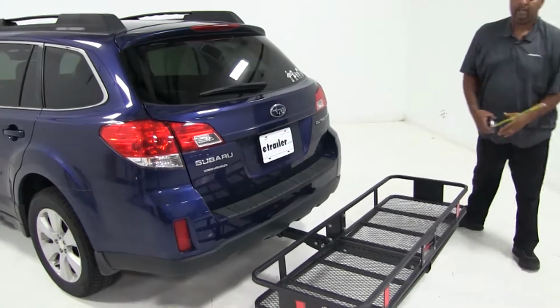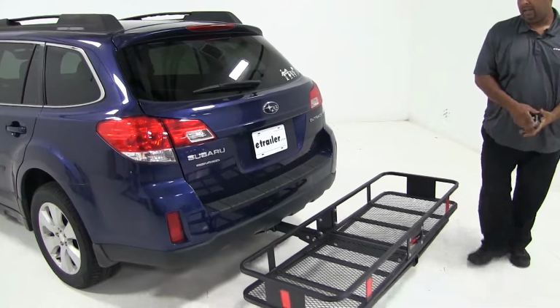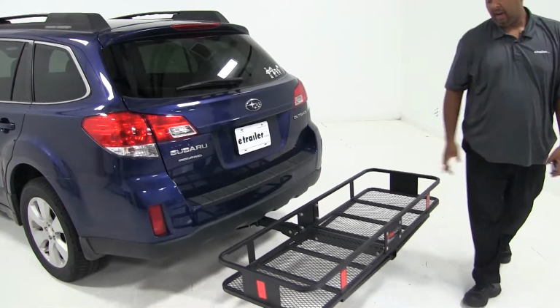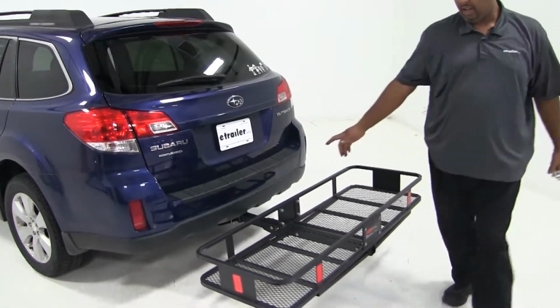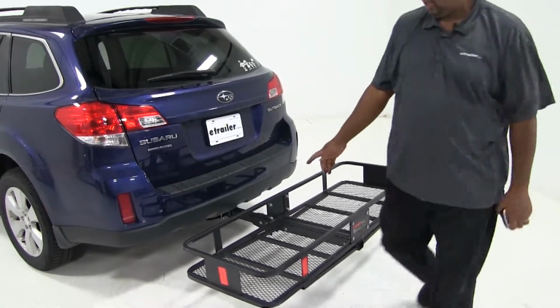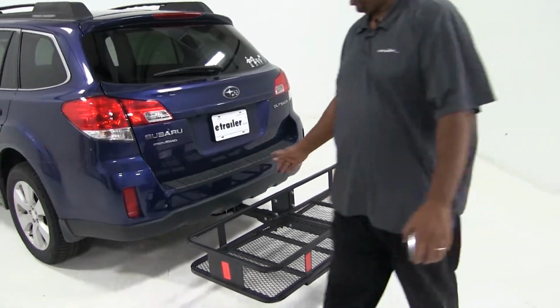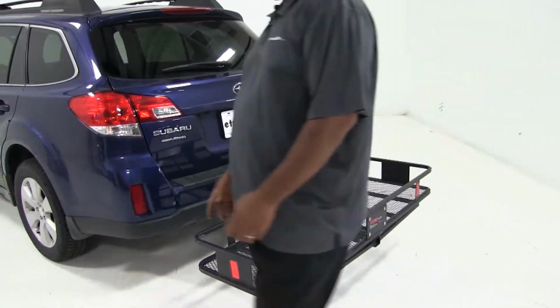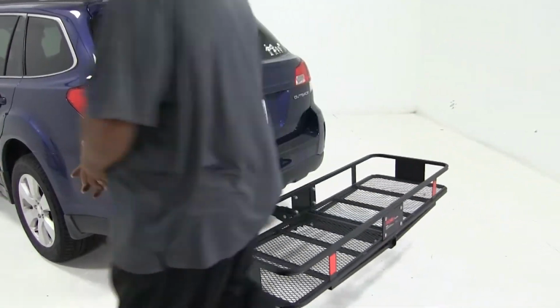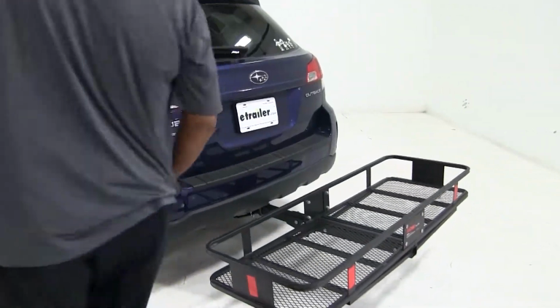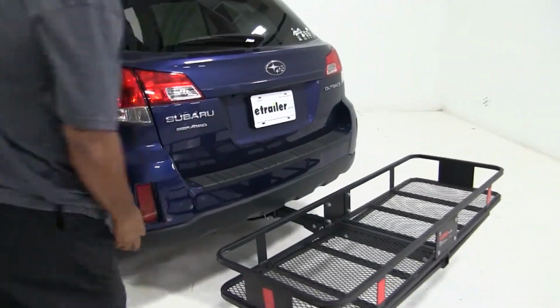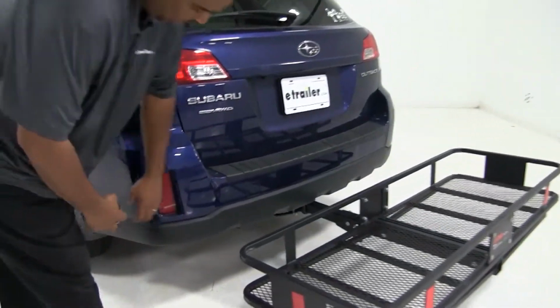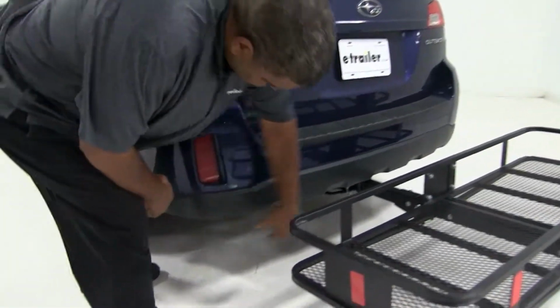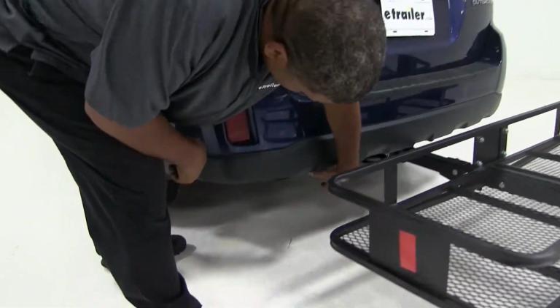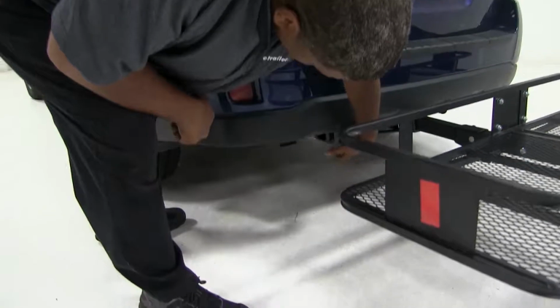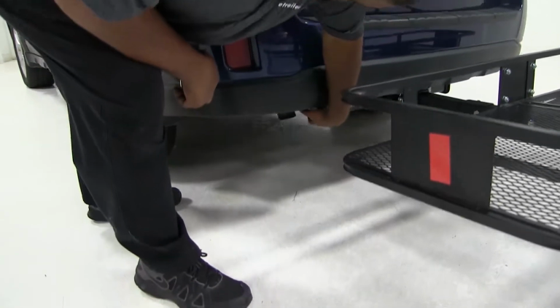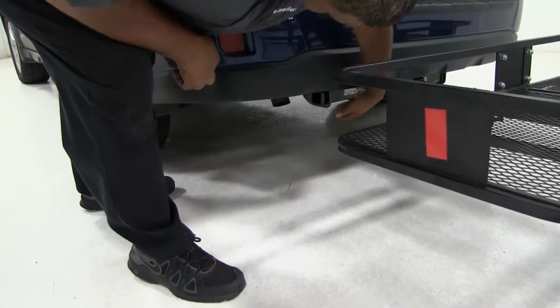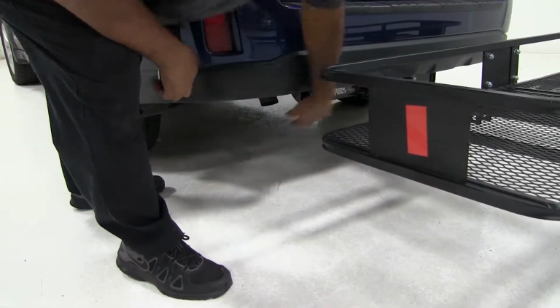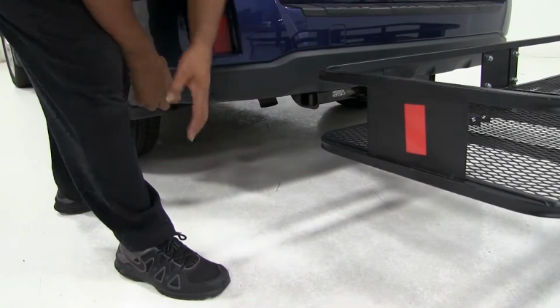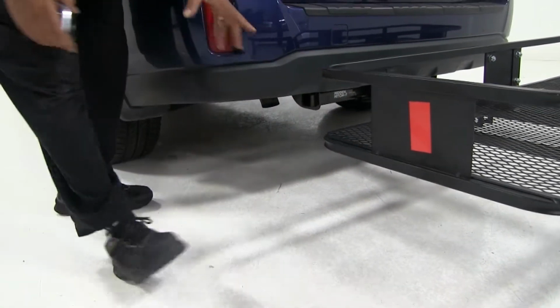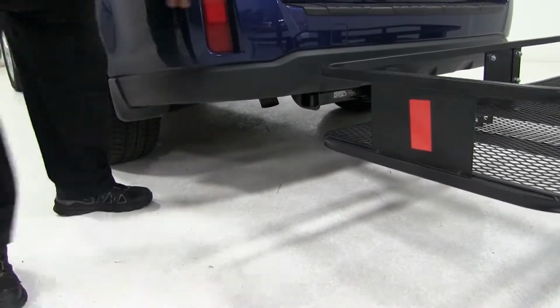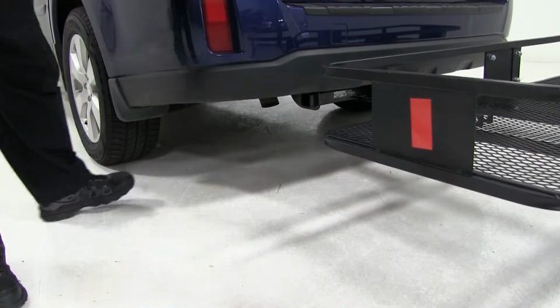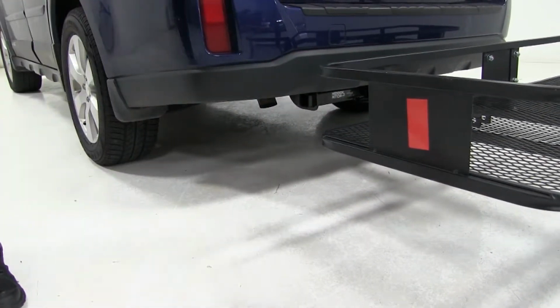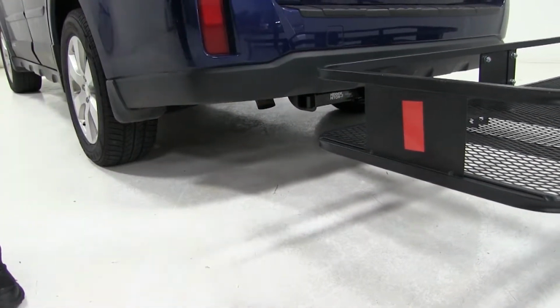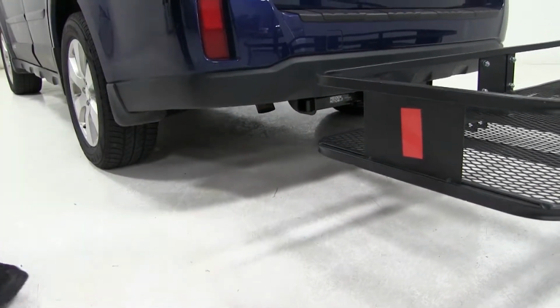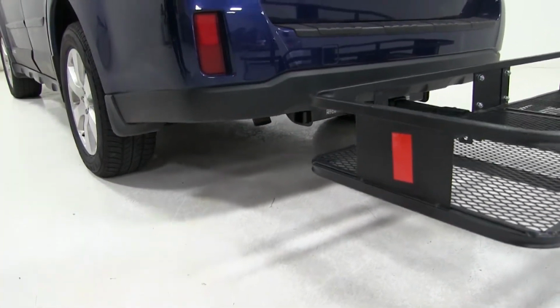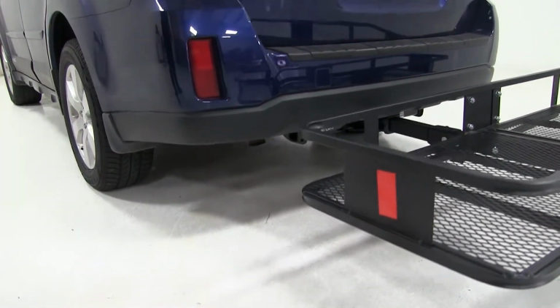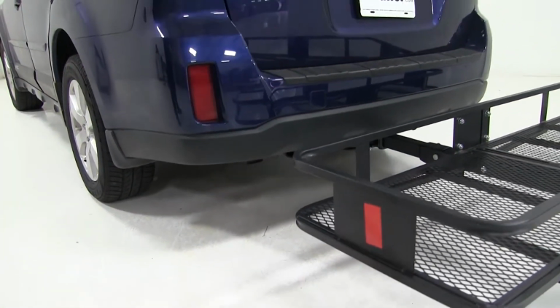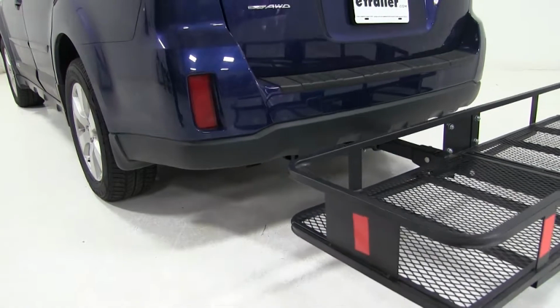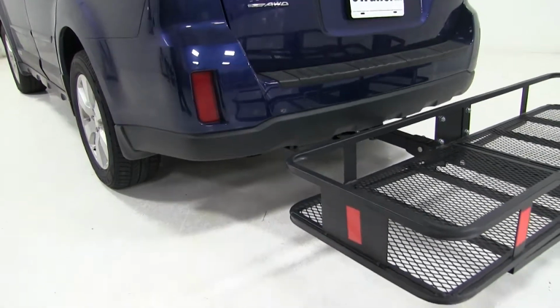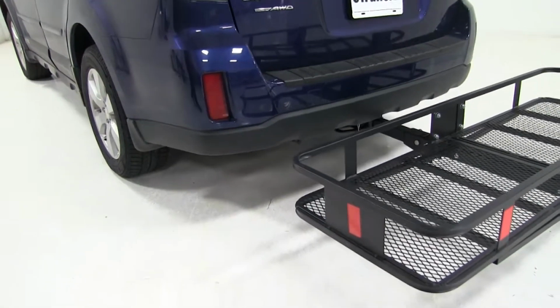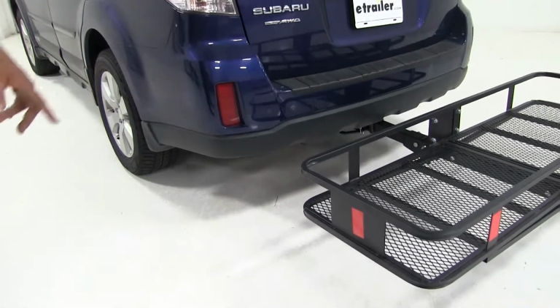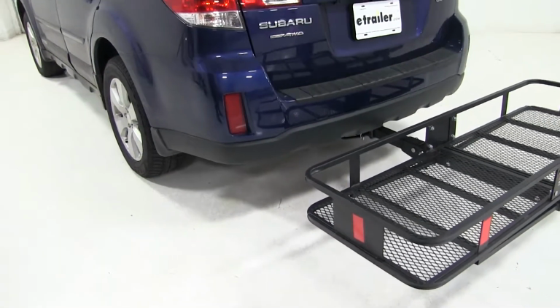Also, our exhaust is on the driver's side and it's pointing down, so you wouldn't have a problem with any material you're carrying. So it'll be alright.